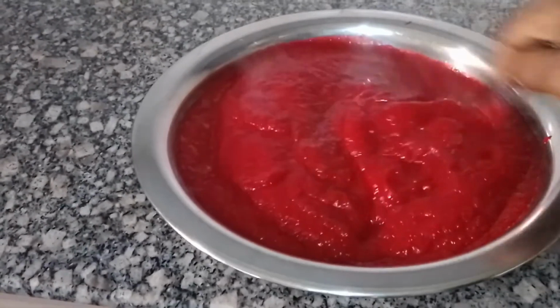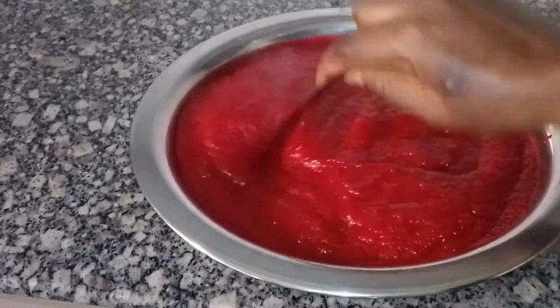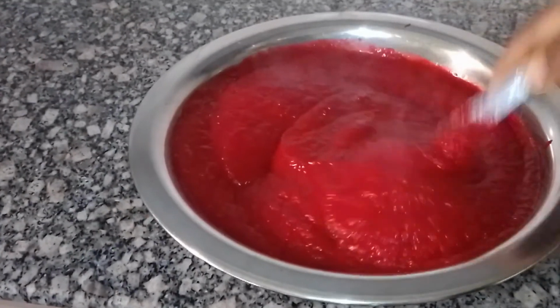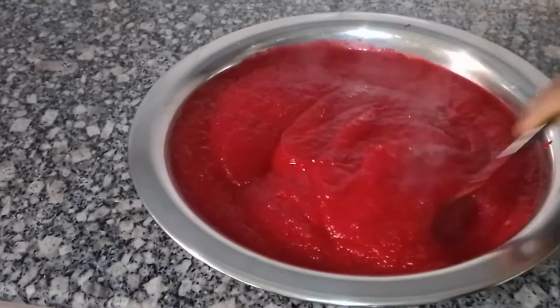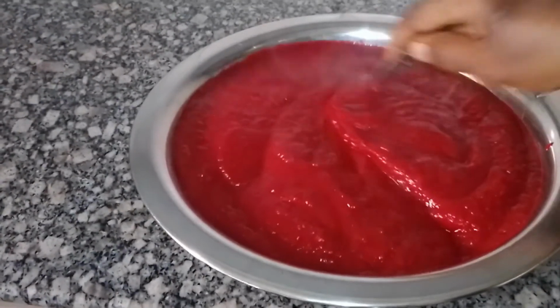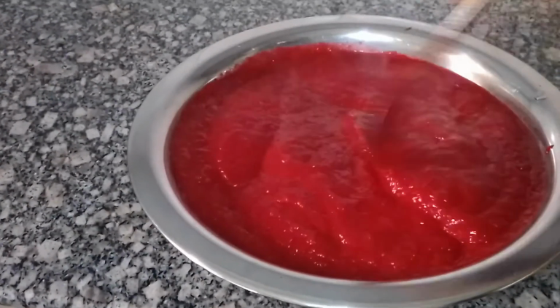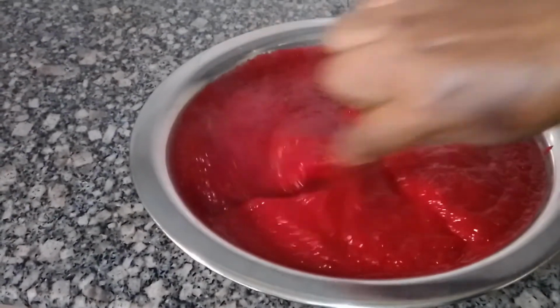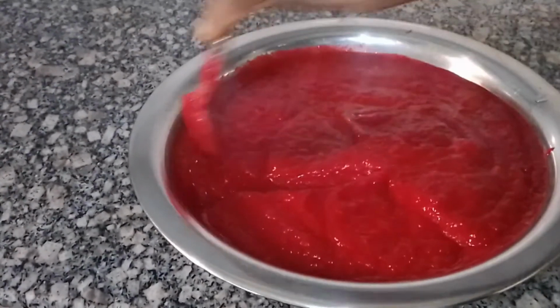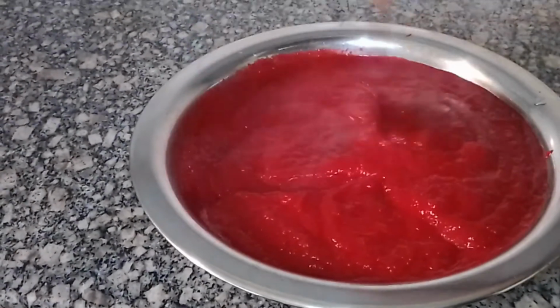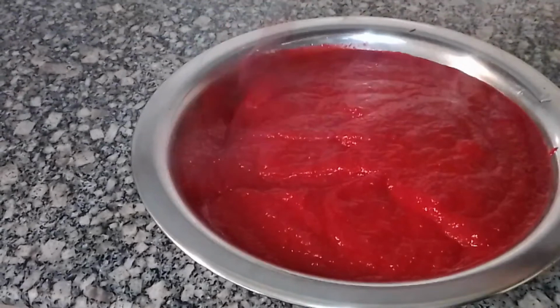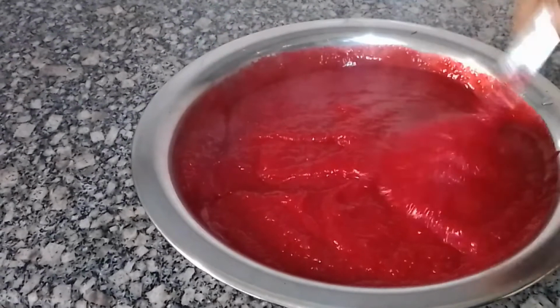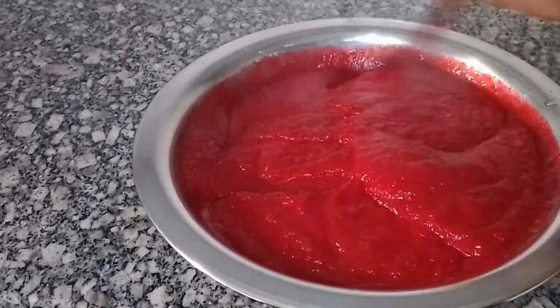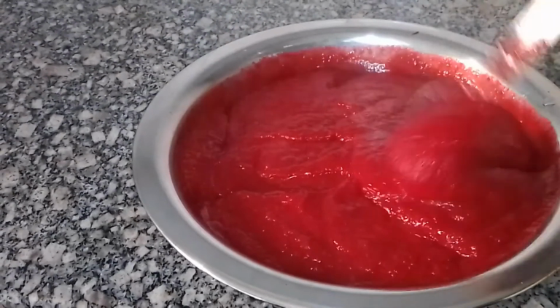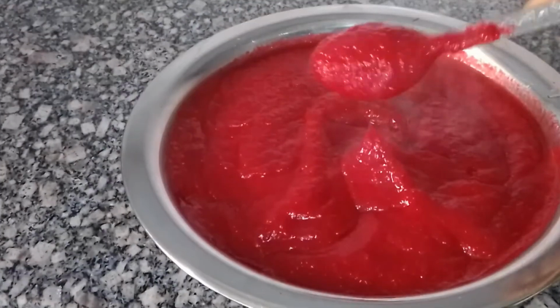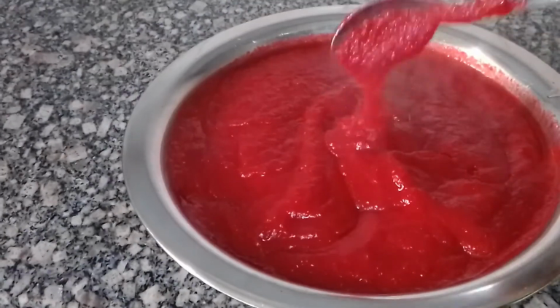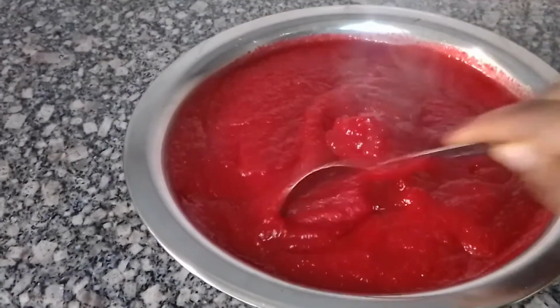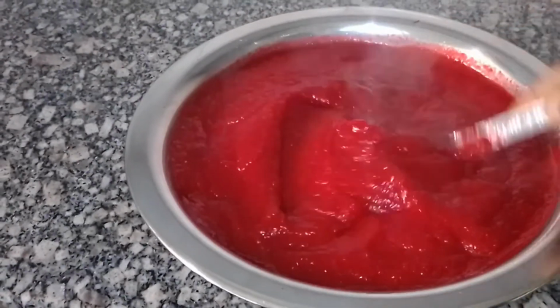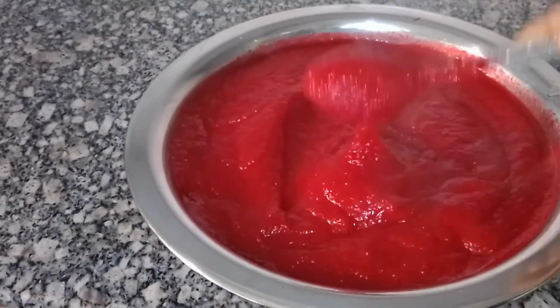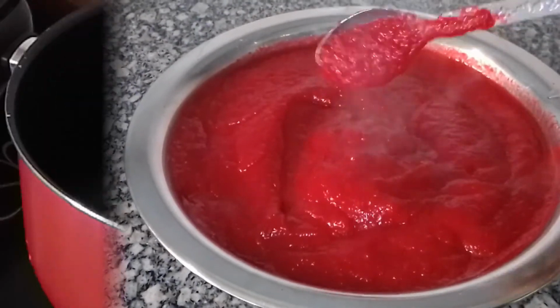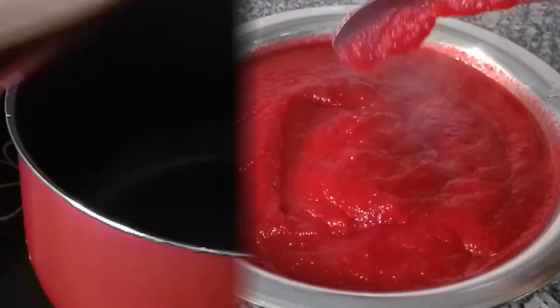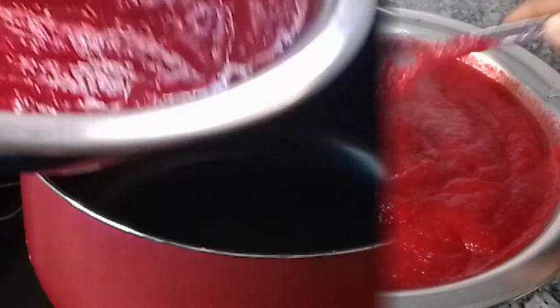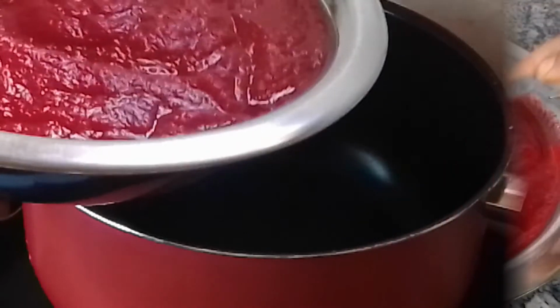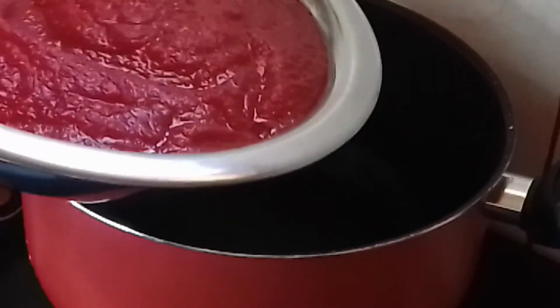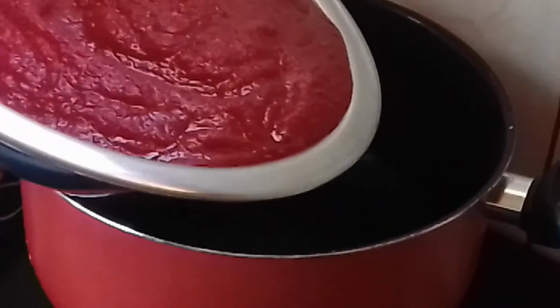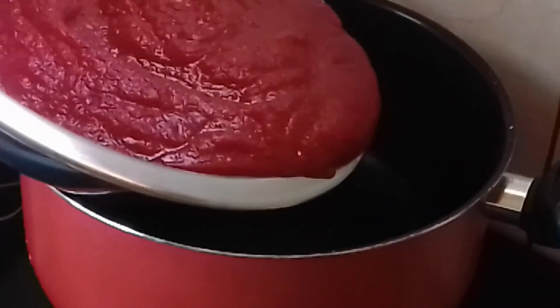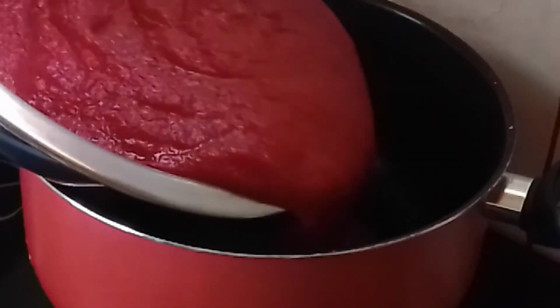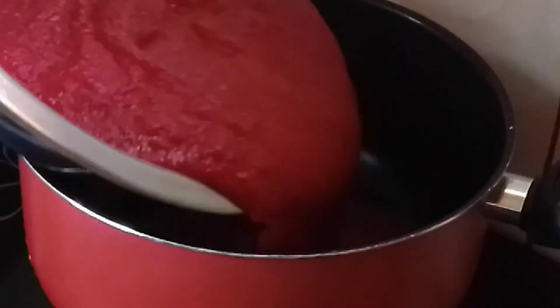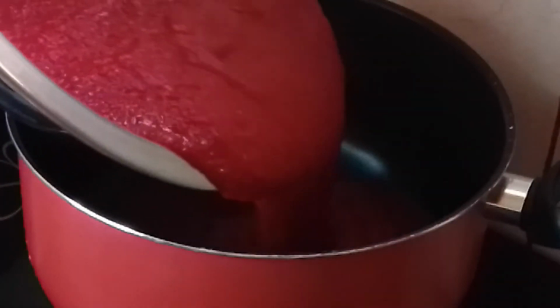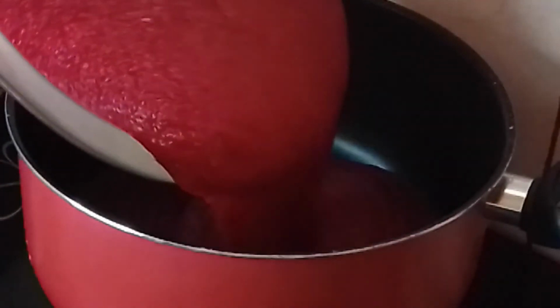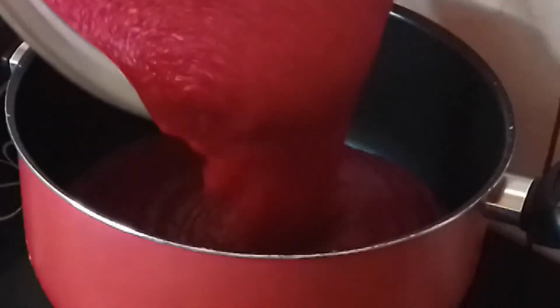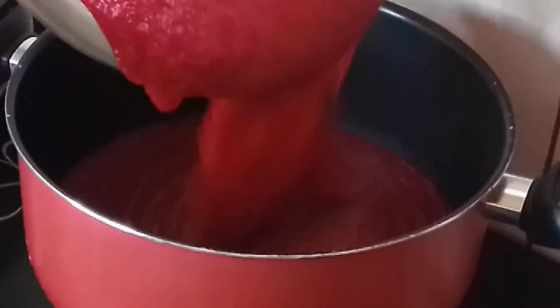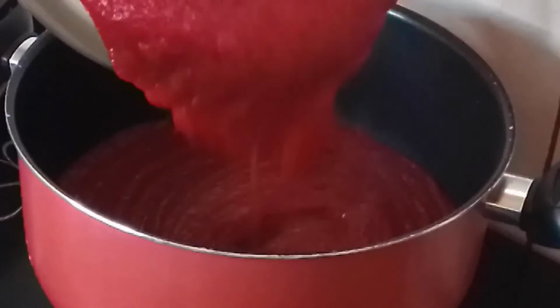We need to mix it properly so that the color will be uniform. Now reduce and remove the remaining water, and pour this back into the pot.